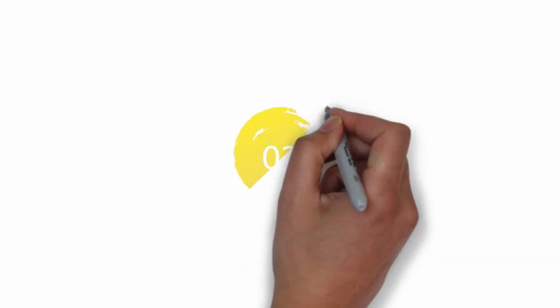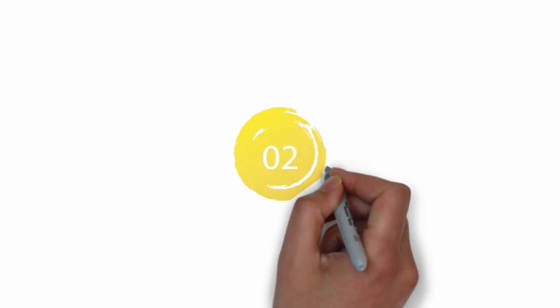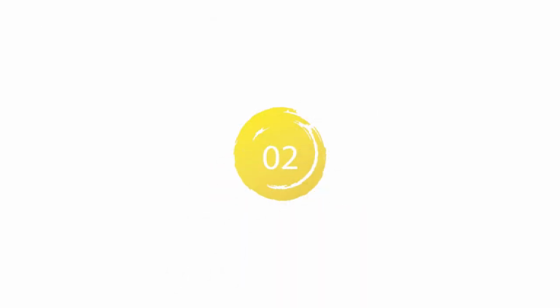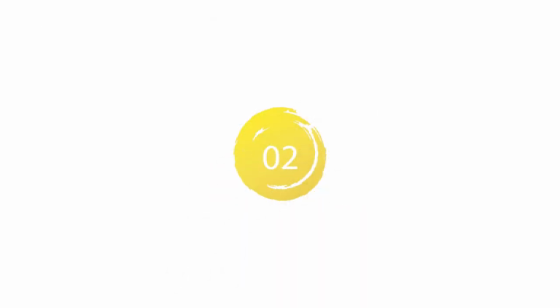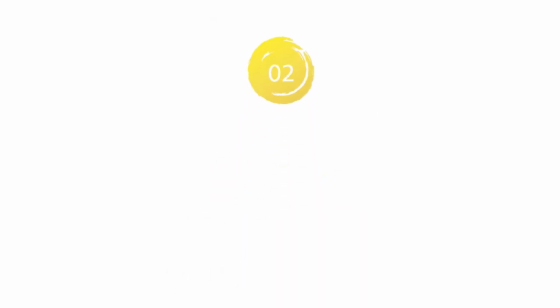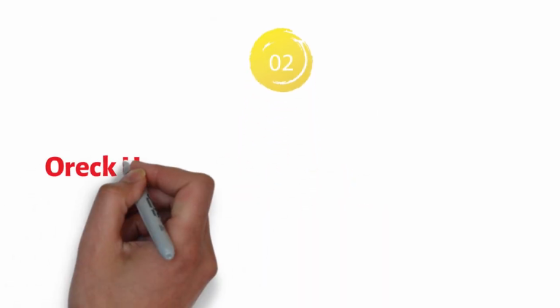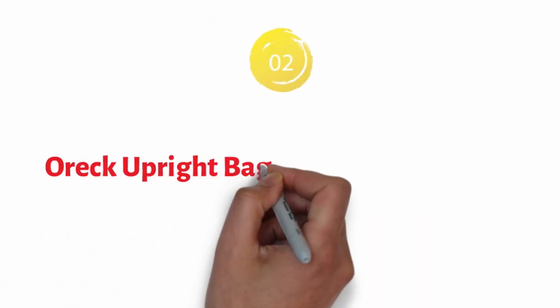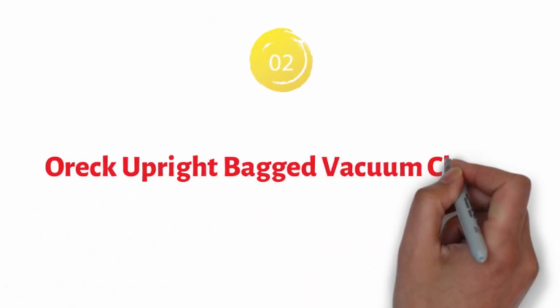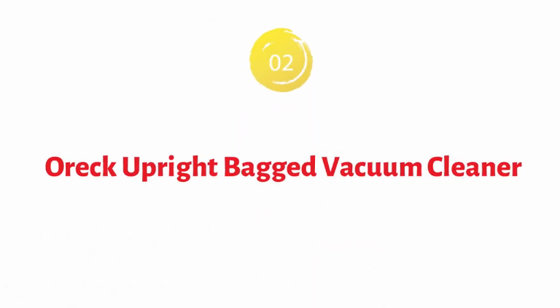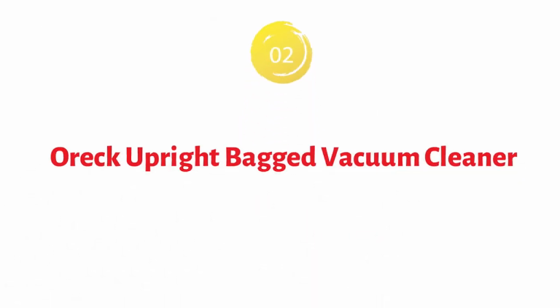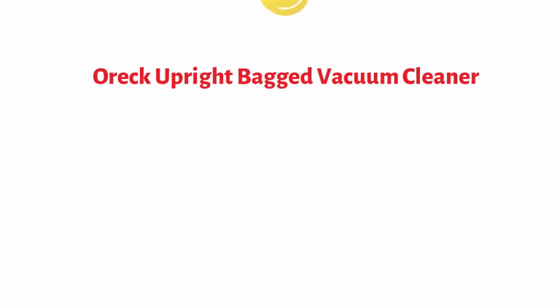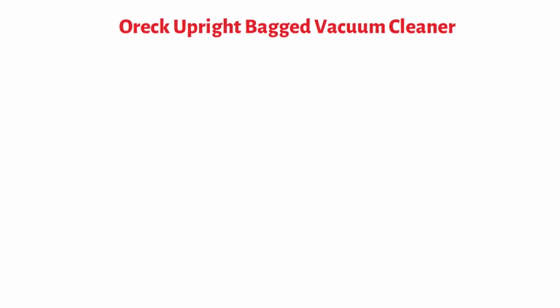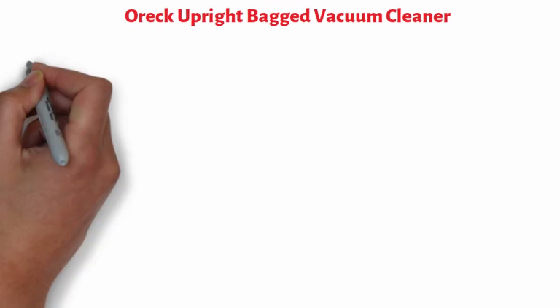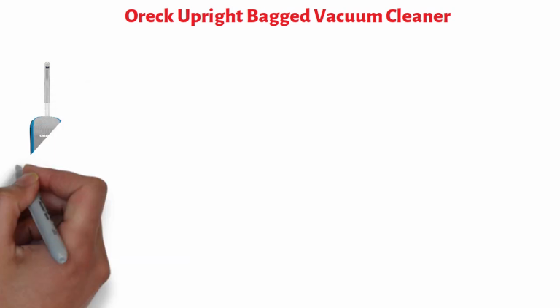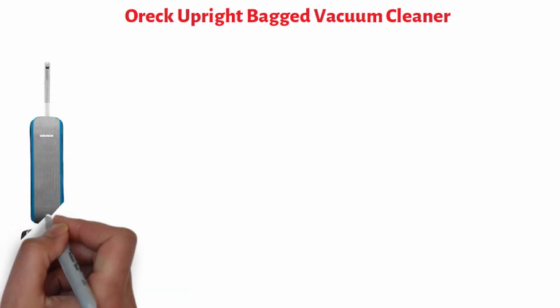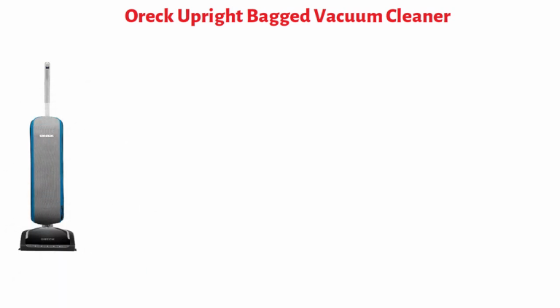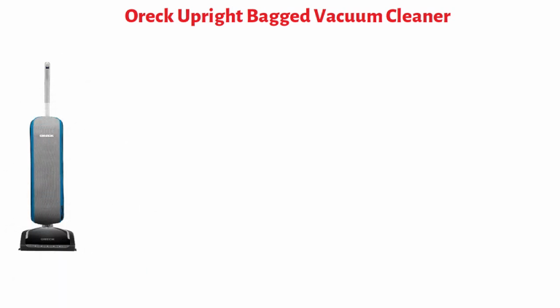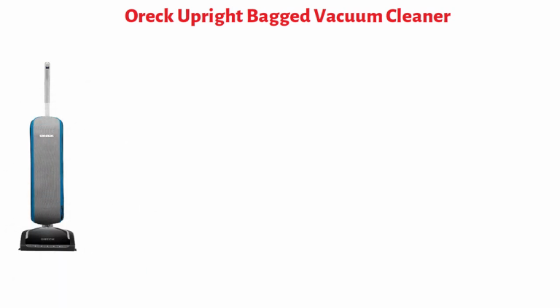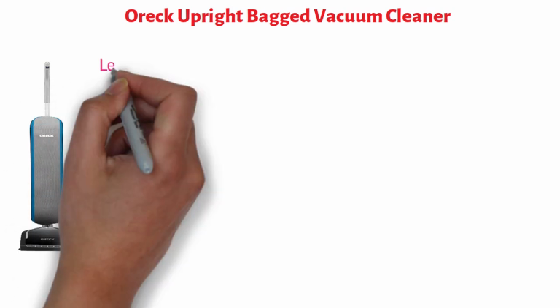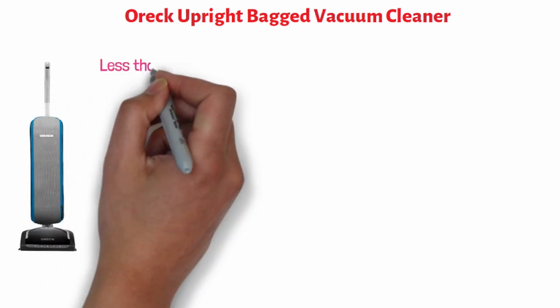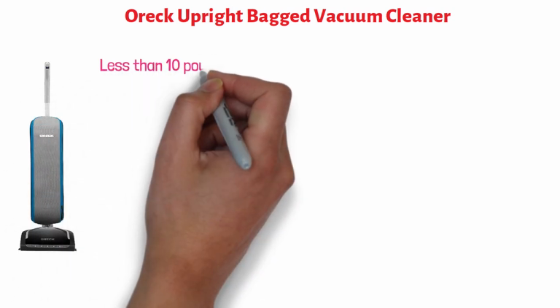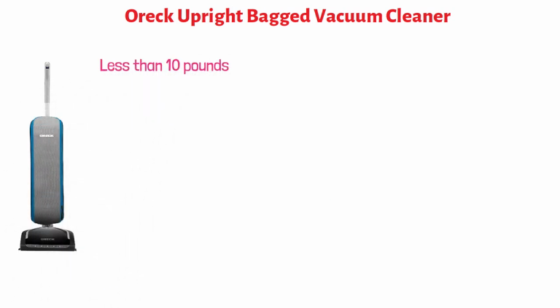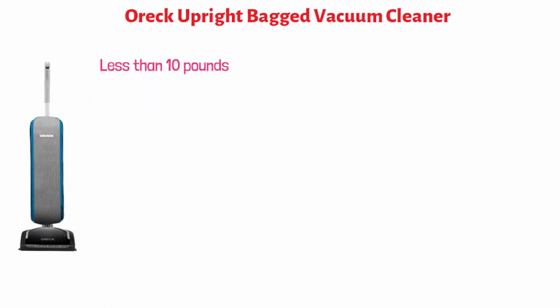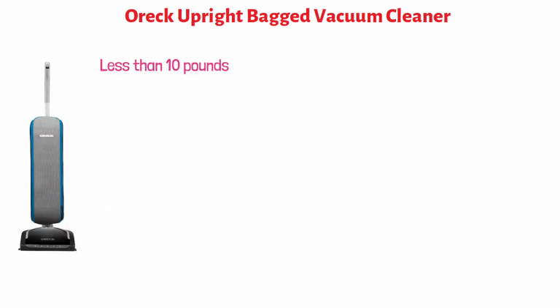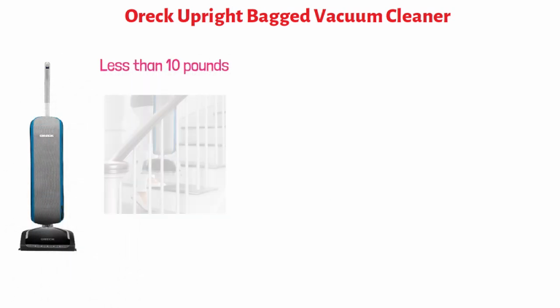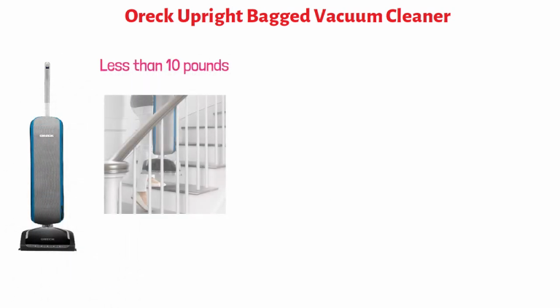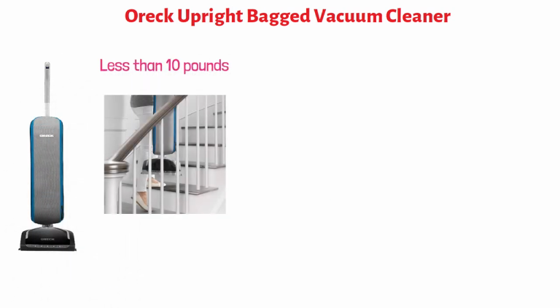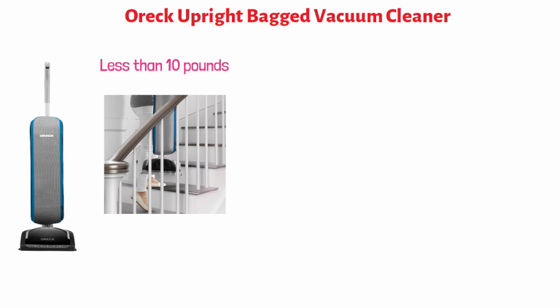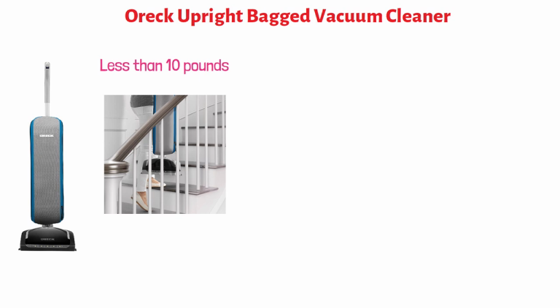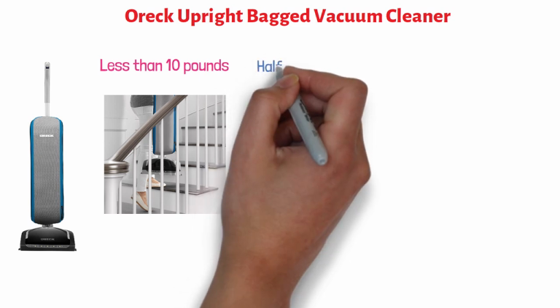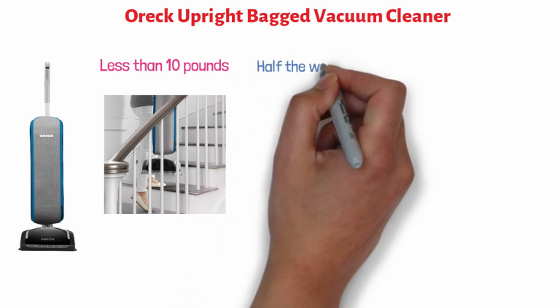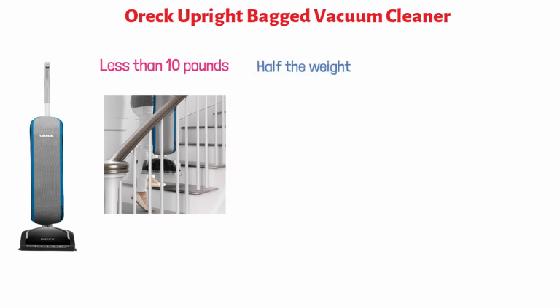At number two, we have the Auric Upright Bagged Vacuum Cleaner. This is a lightweight vacuum cleaner that weighs less than 10 pounds, which makes it easy to carry. It is half the weight of most vacuums in its class.